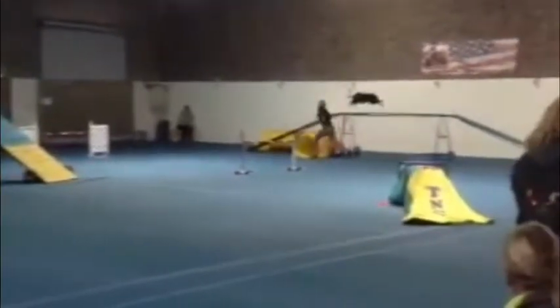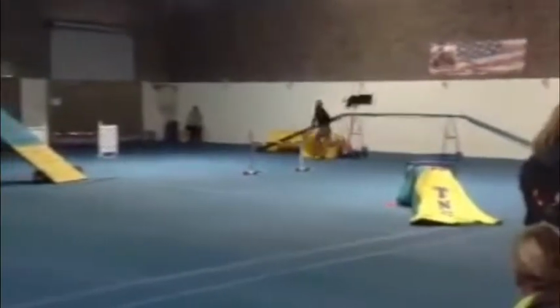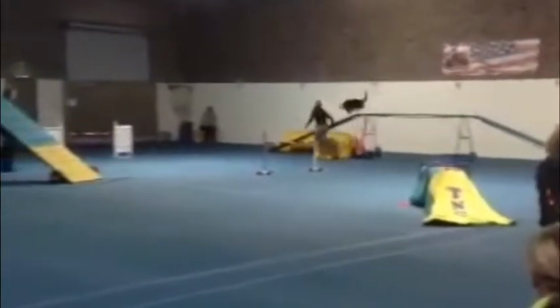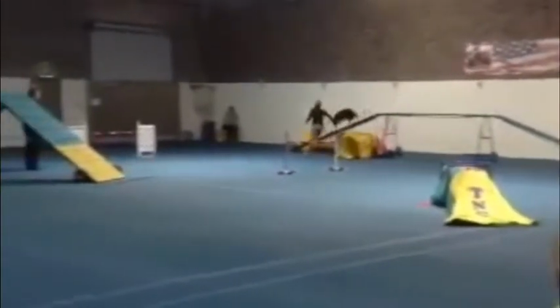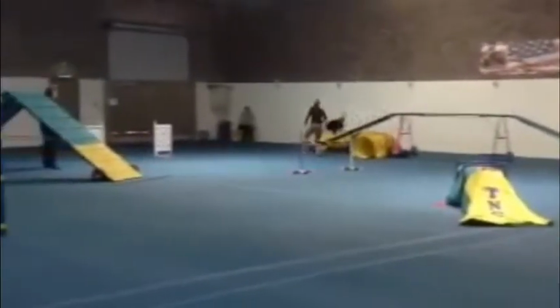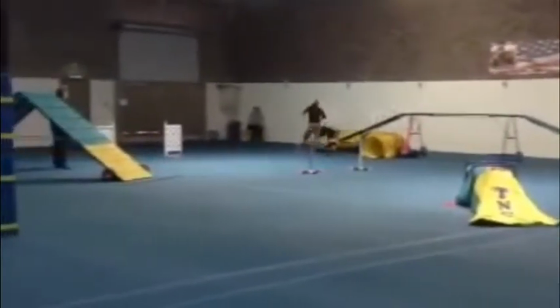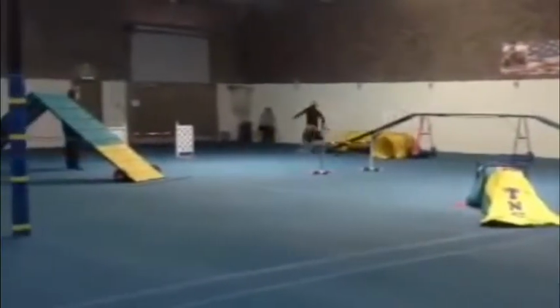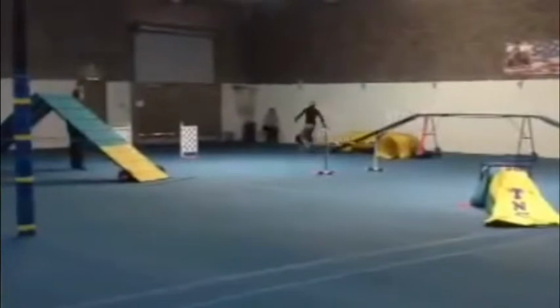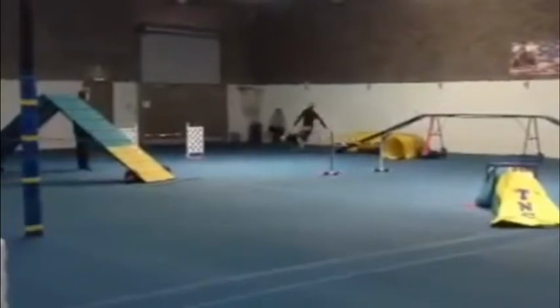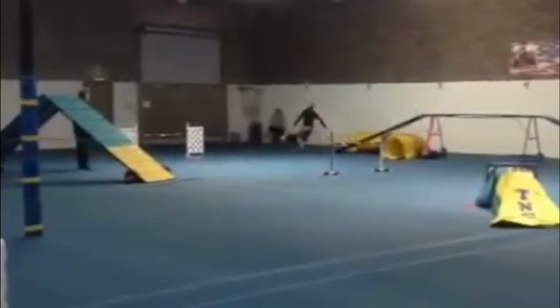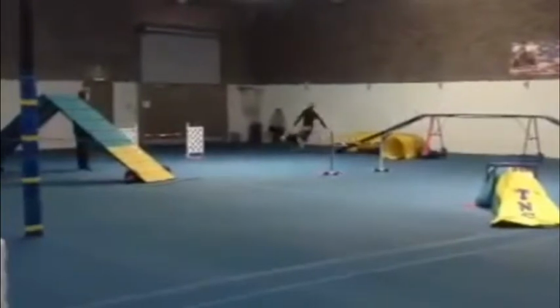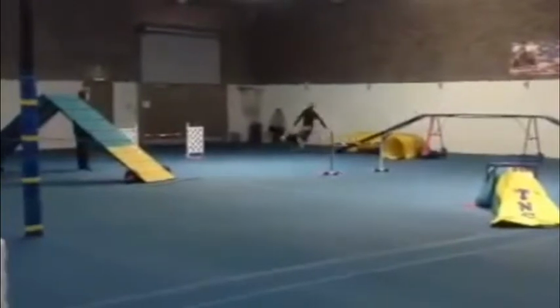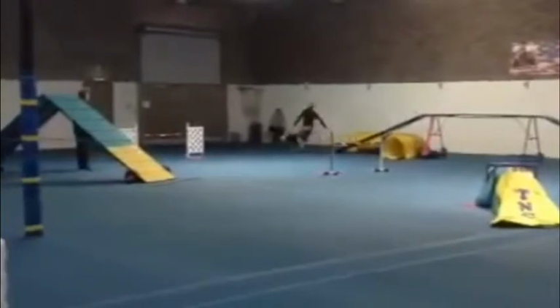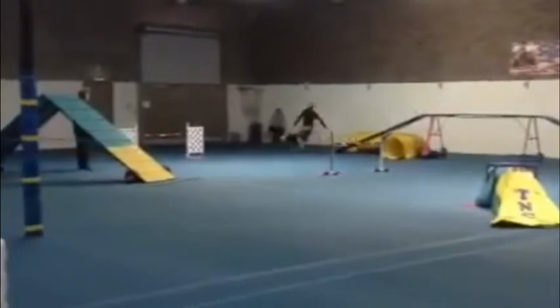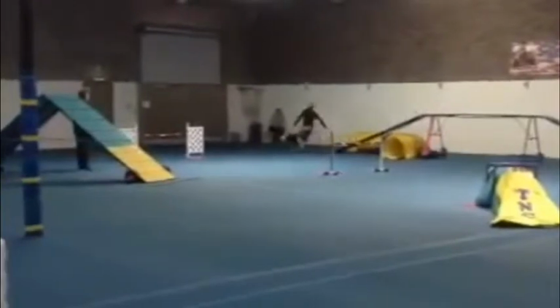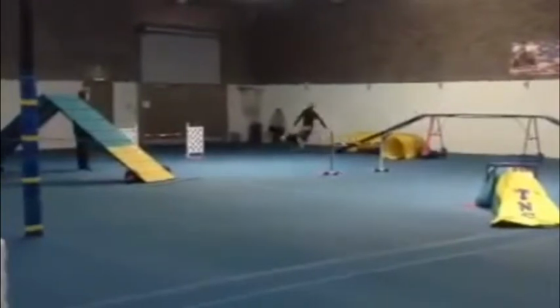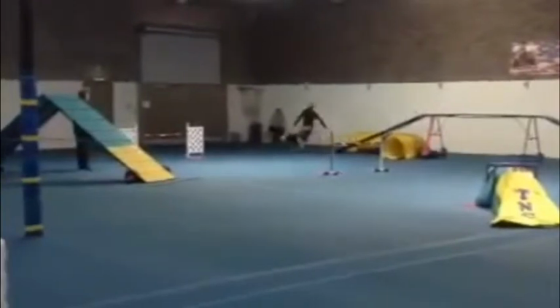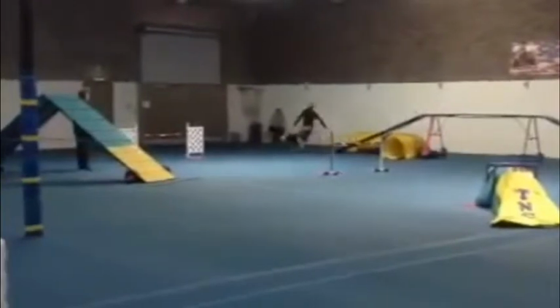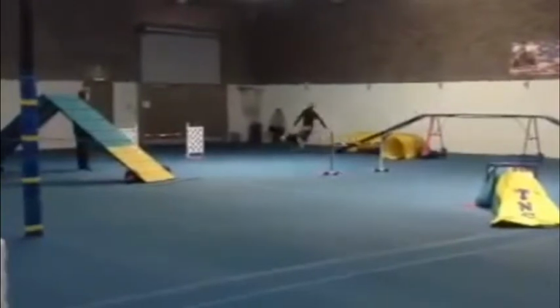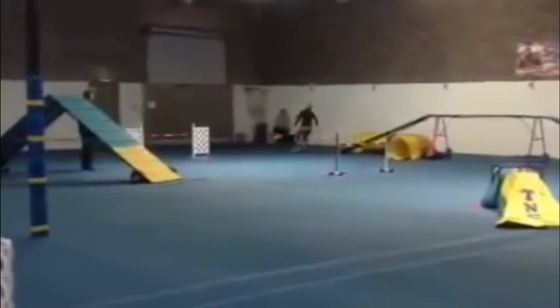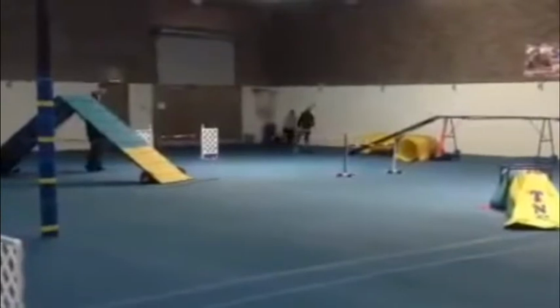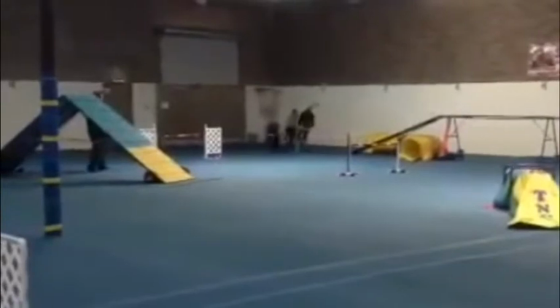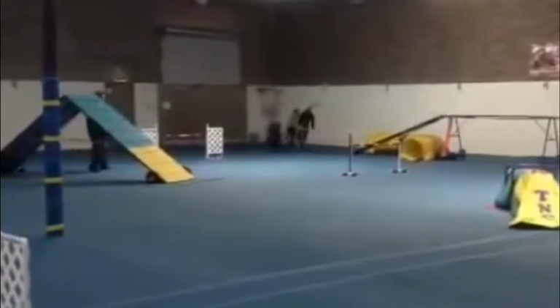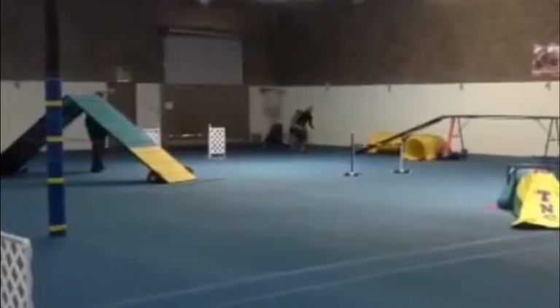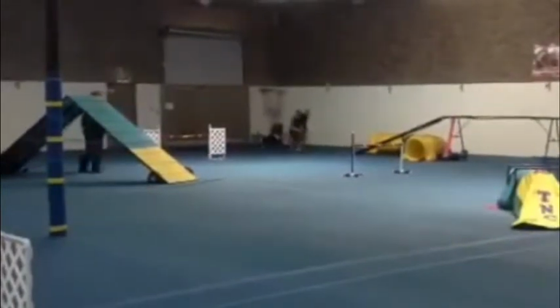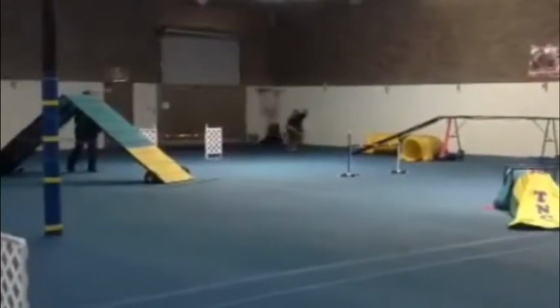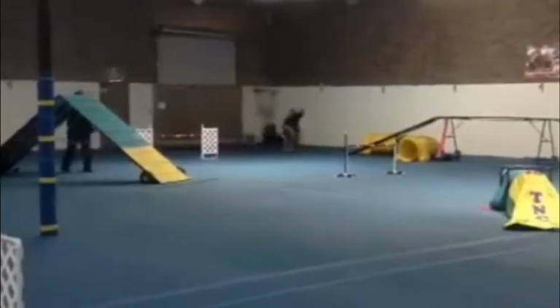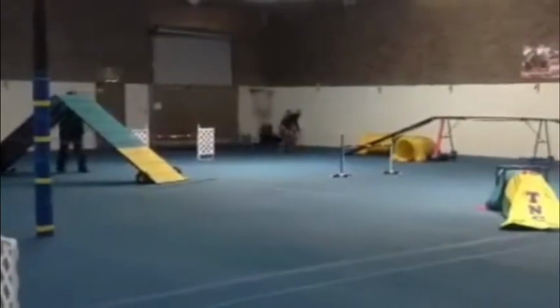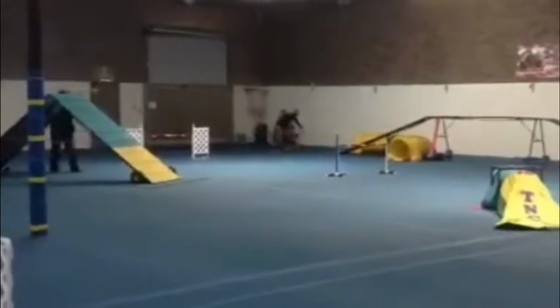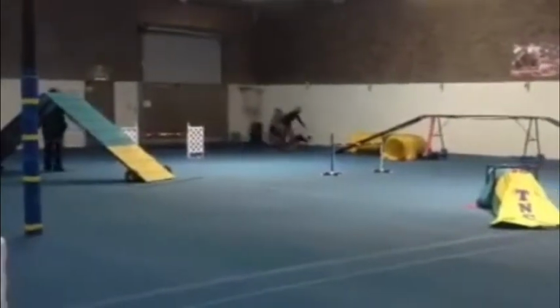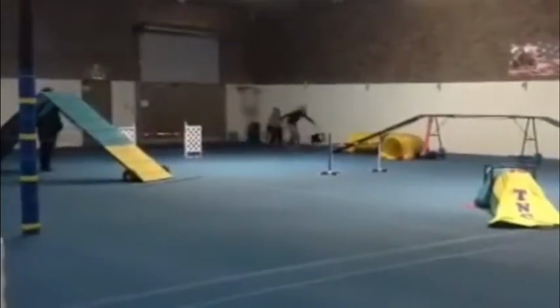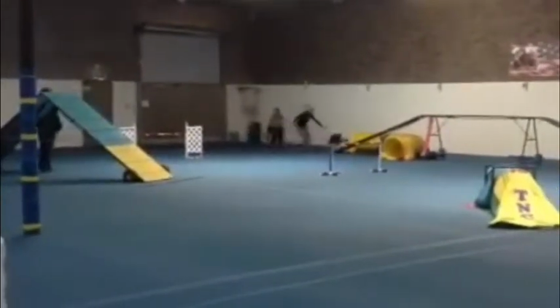Same stride the whole time, and he lands. I have never taught my dogs to turn tight off dog walks — a few of you have had this discussion with me — so I turn him on the ground and get him in the tunnel.